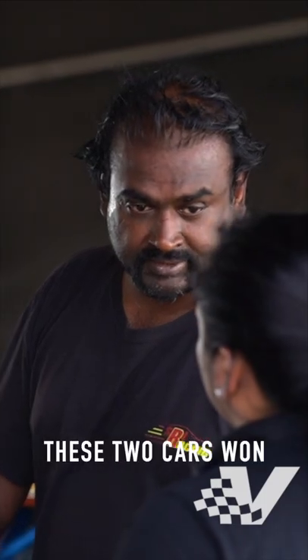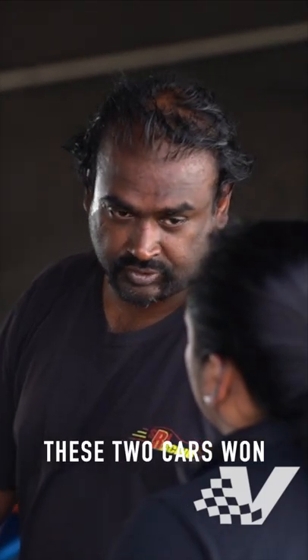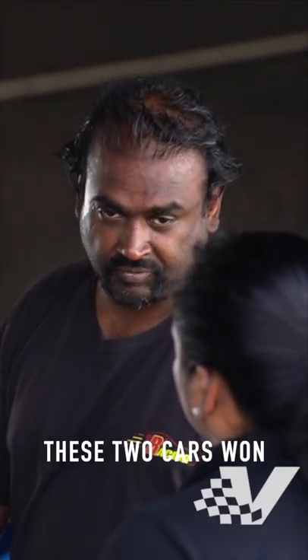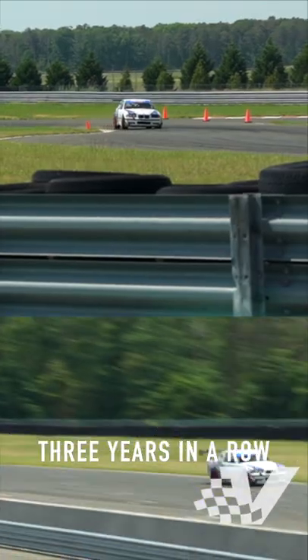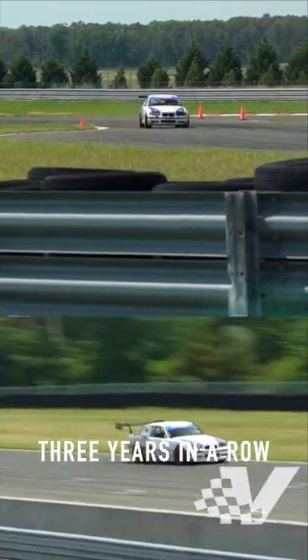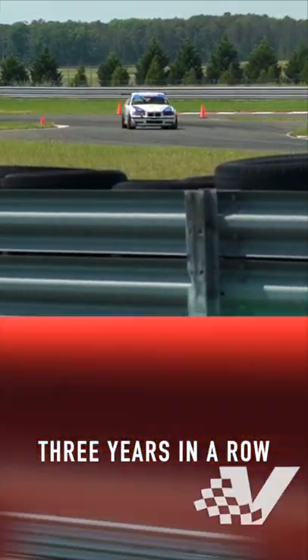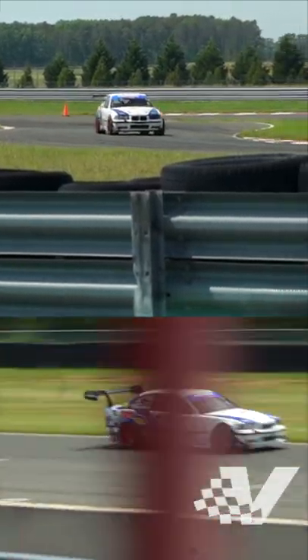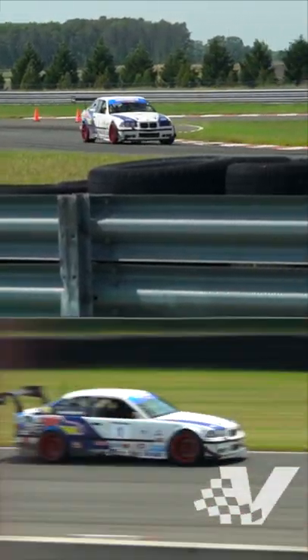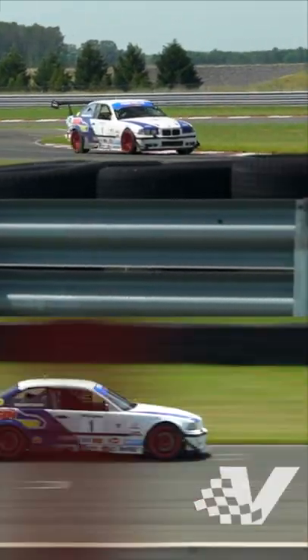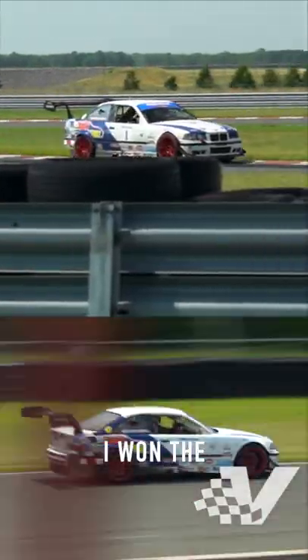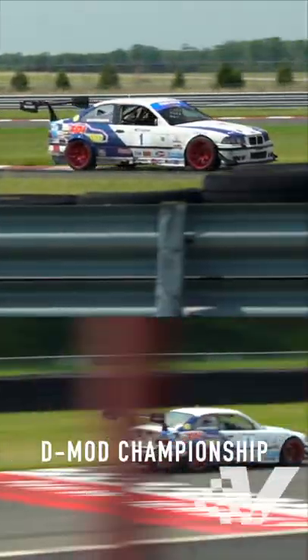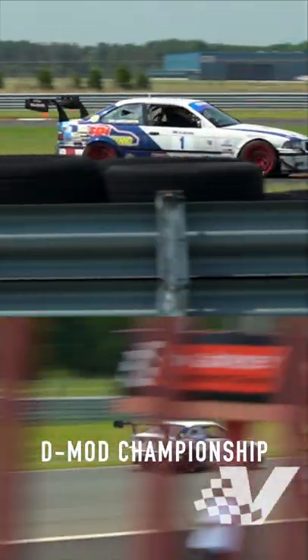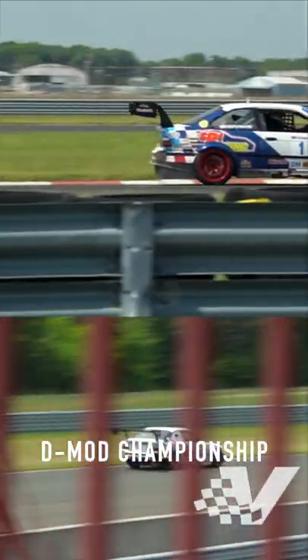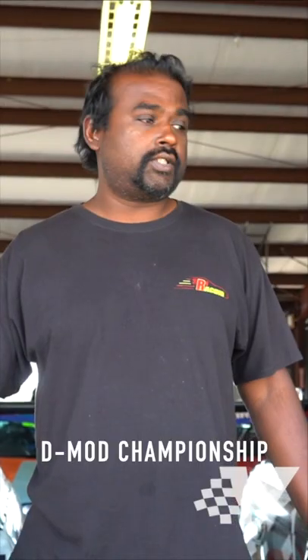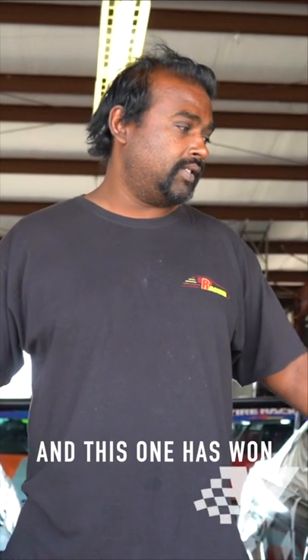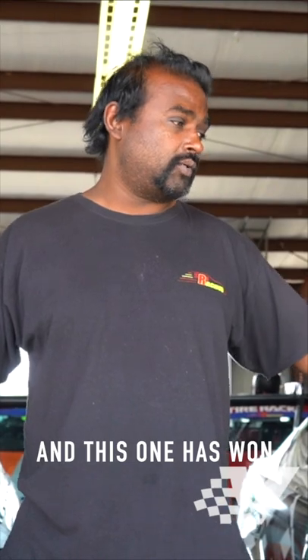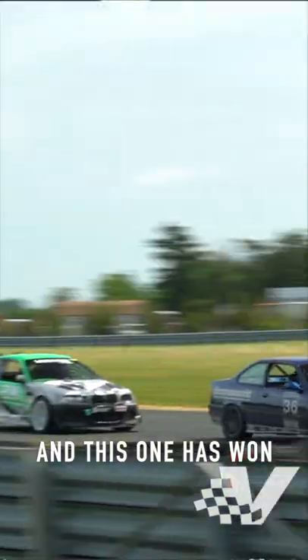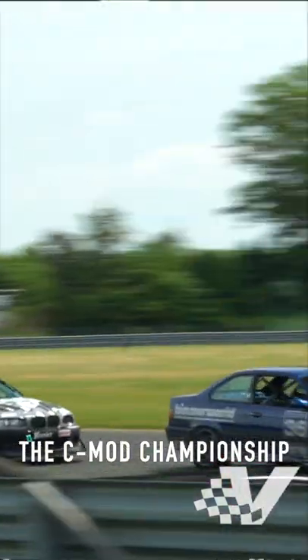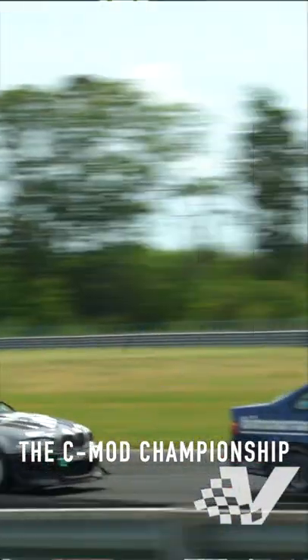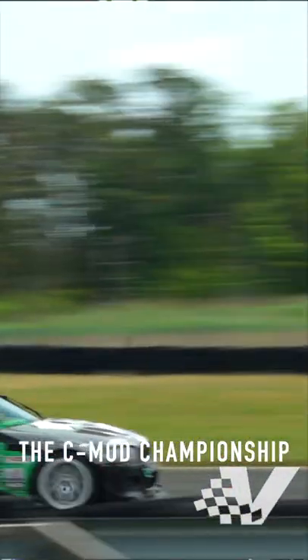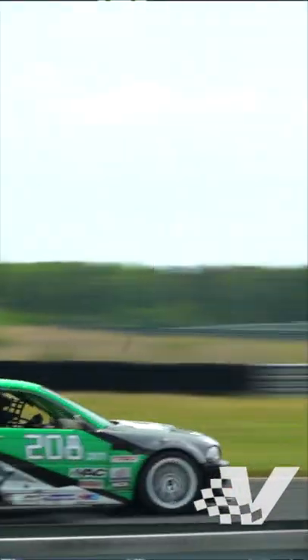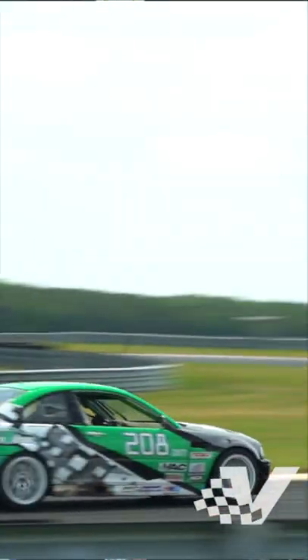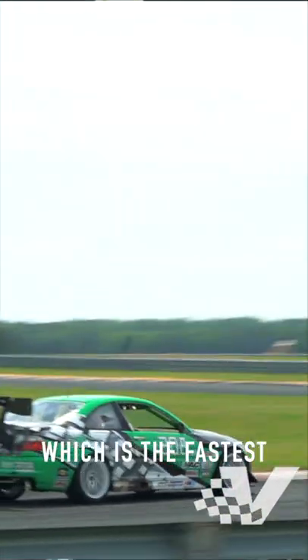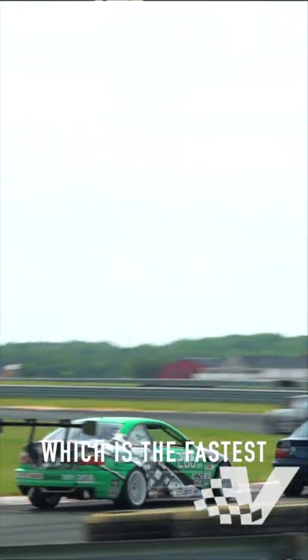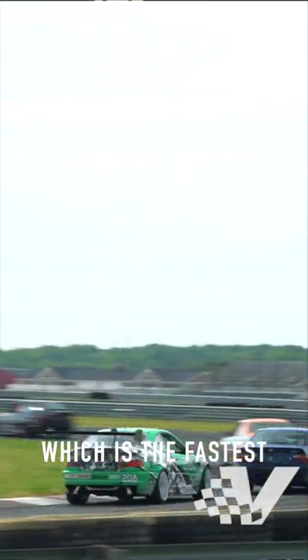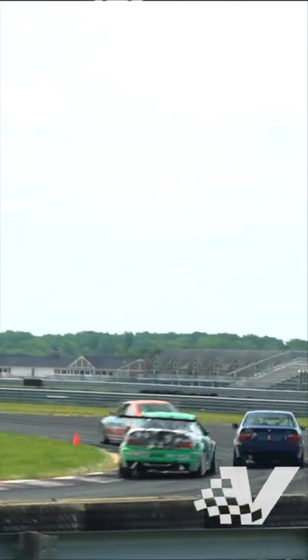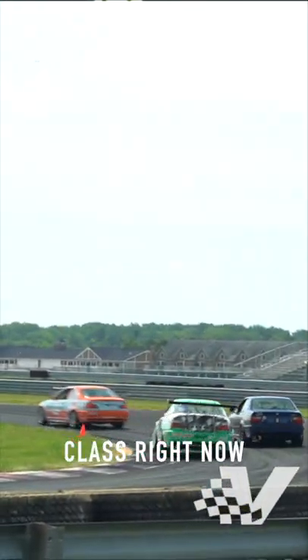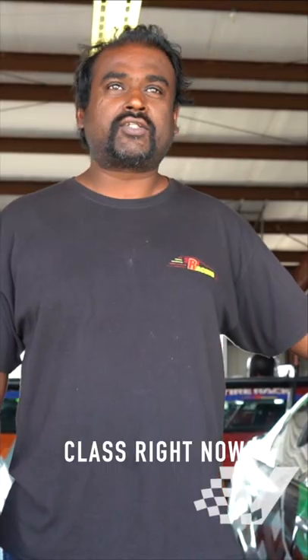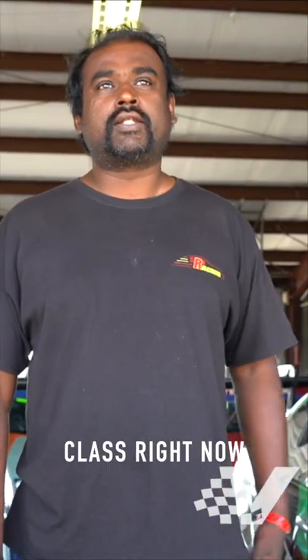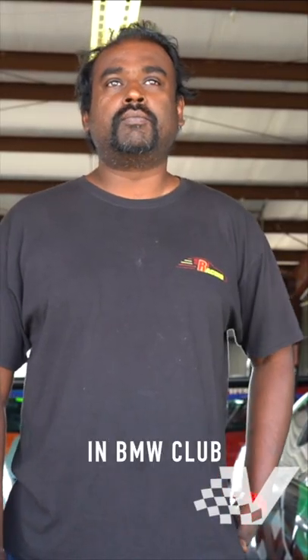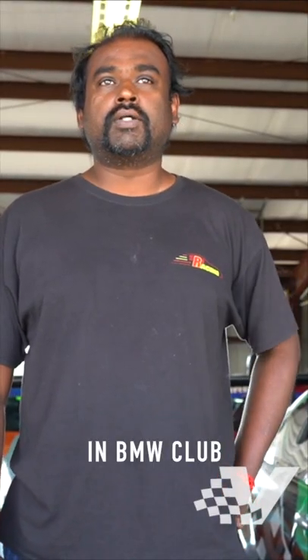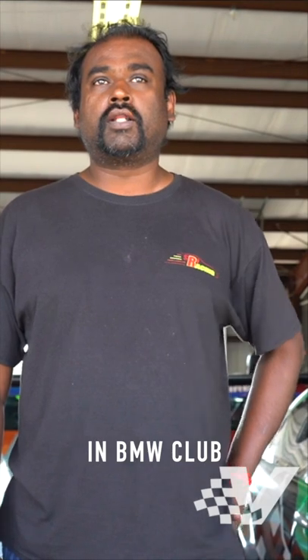Three years in a row I won the D-Mod championship, and this one has won the C-Mod championship, which is the fastest class right now in the world.